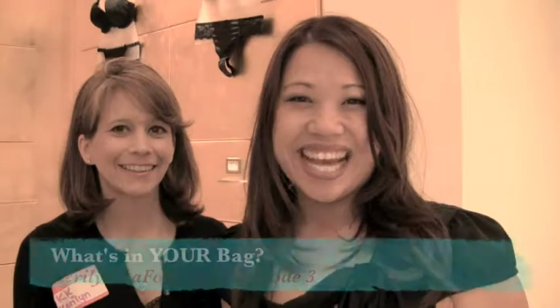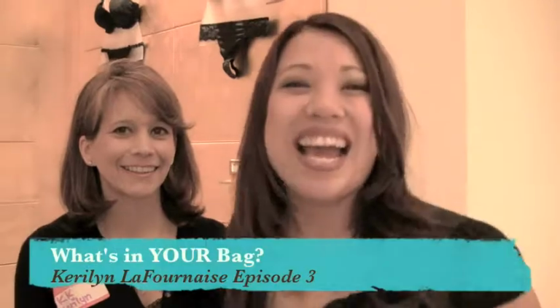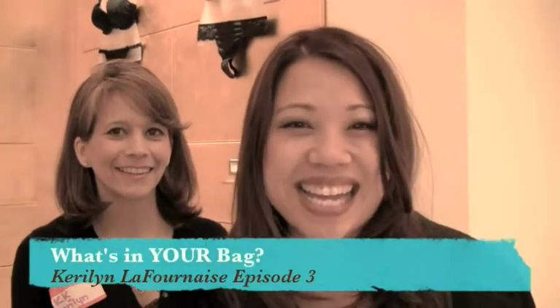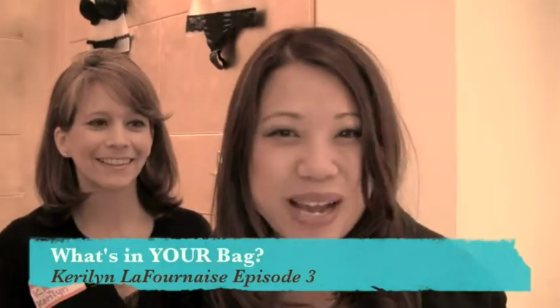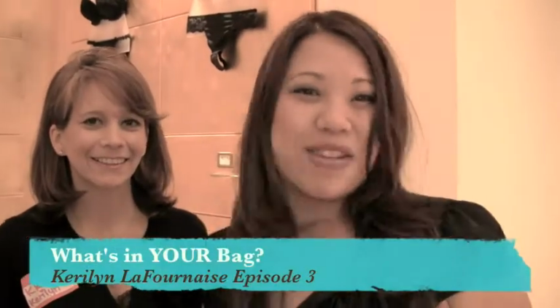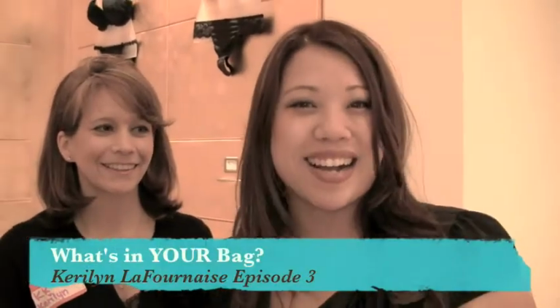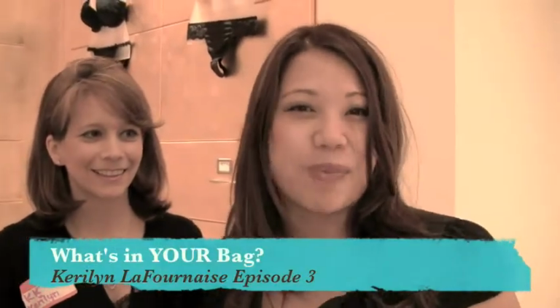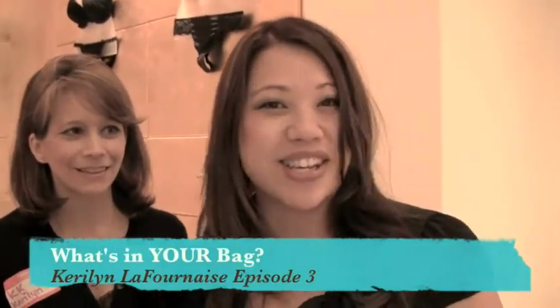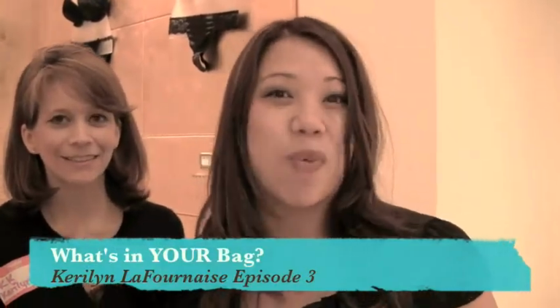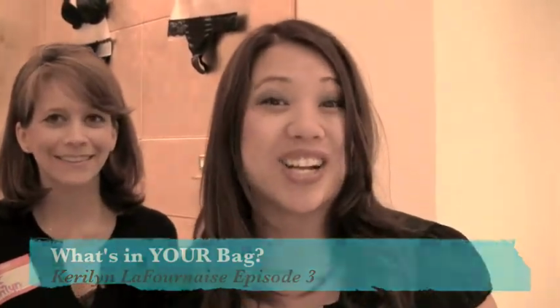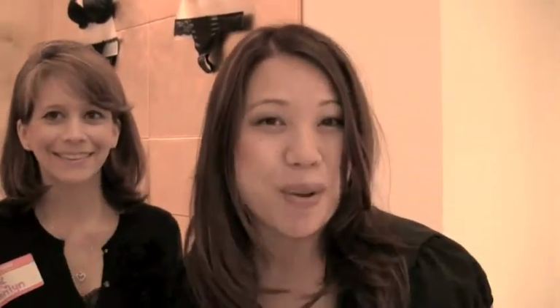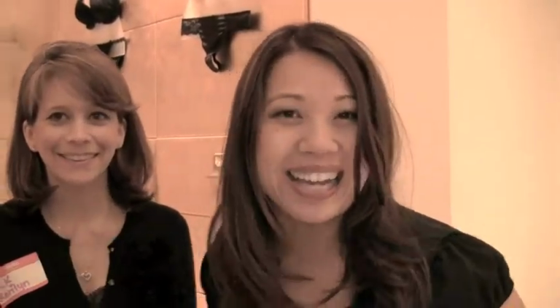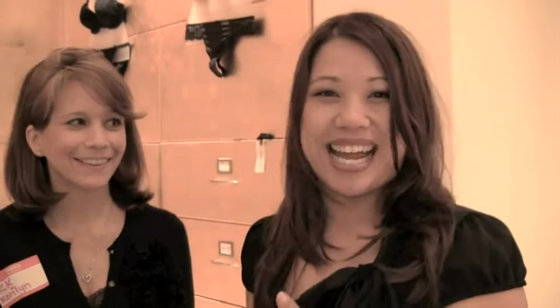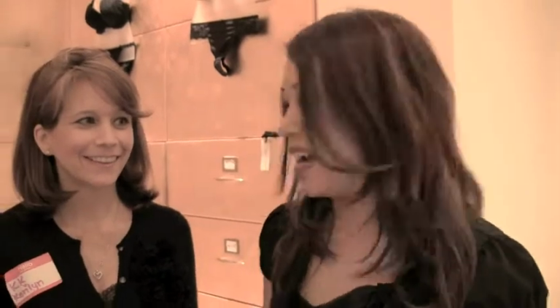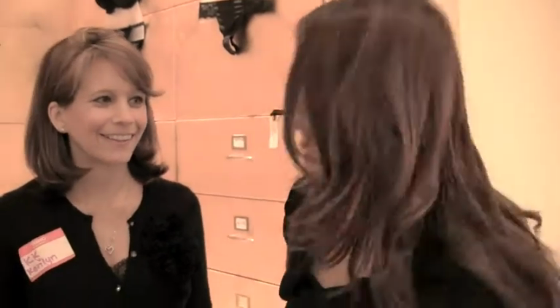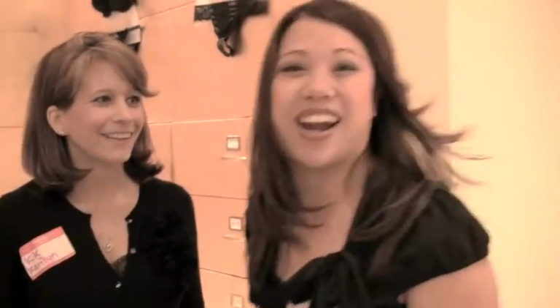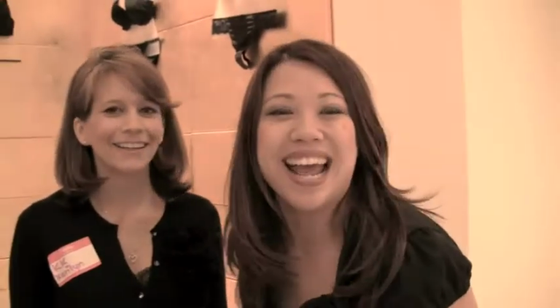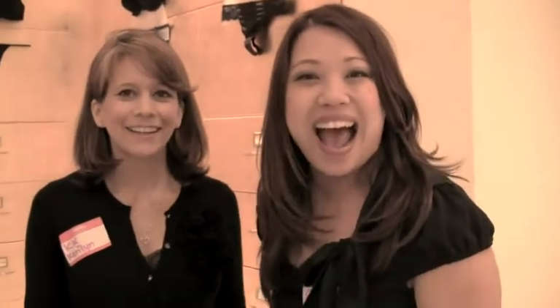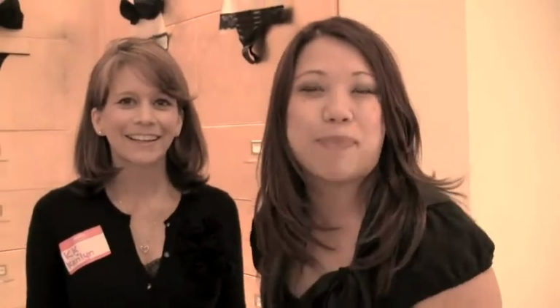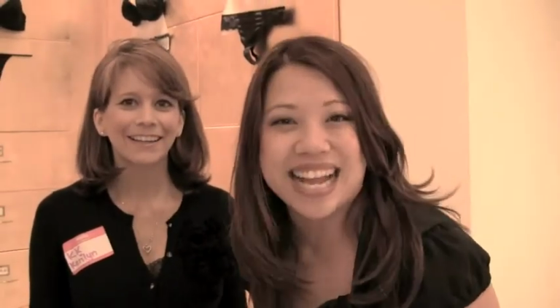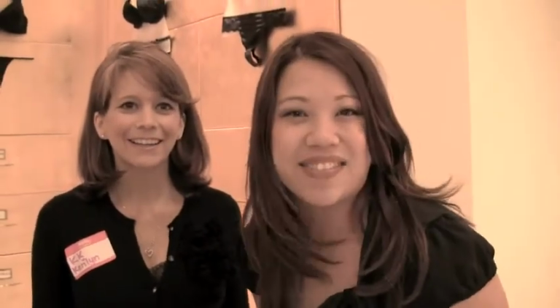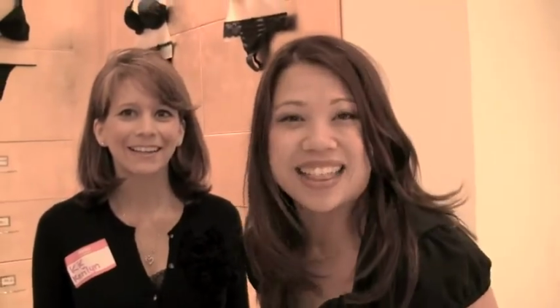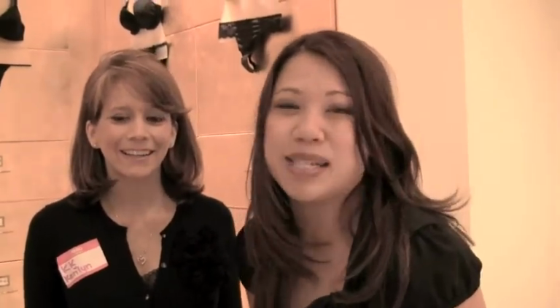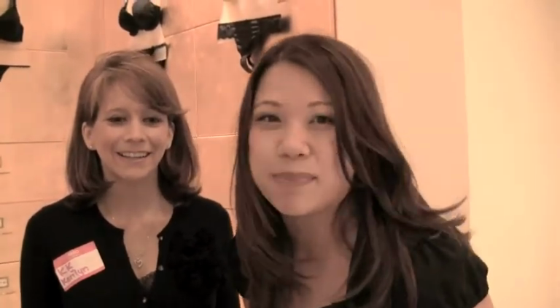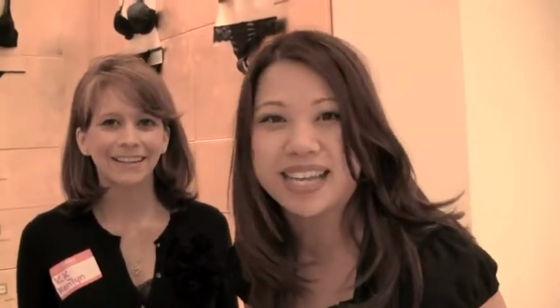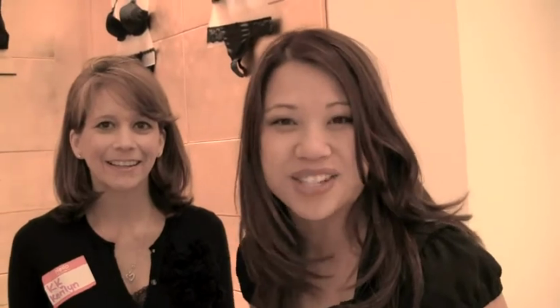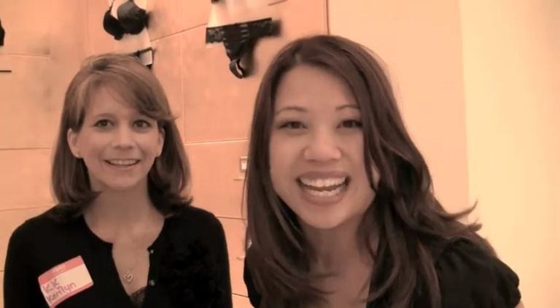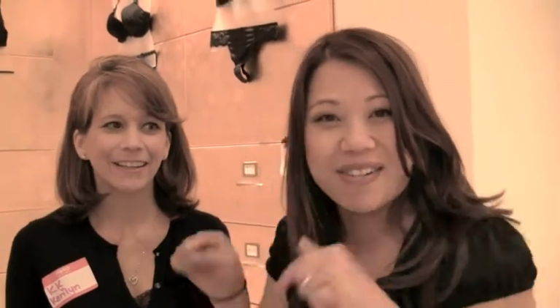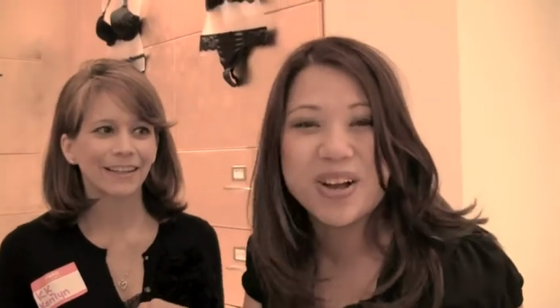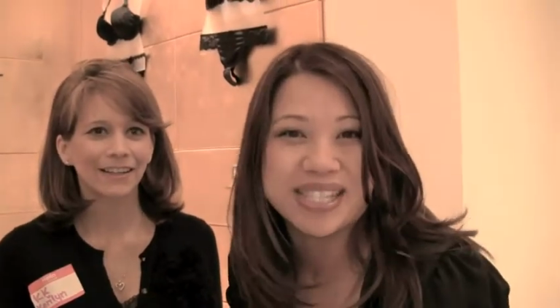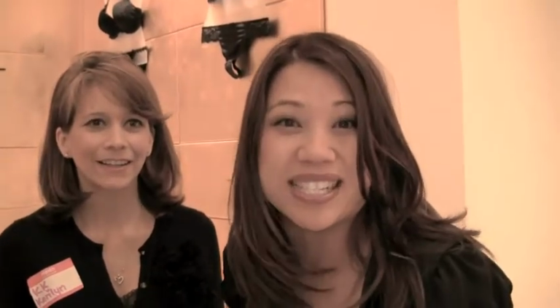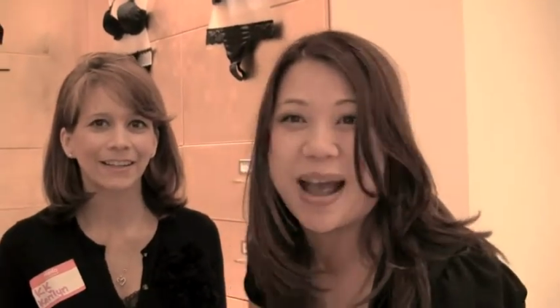Hi, this is Kathy Nguyen with LeatherBags.com. We have a series called What's In Your Bag. And today I'm here with Carolyn at Cupcakes & Cleavage at the Intimacy Boutique in Fashion Valley. And we're going to go through and find out what's in her bag.